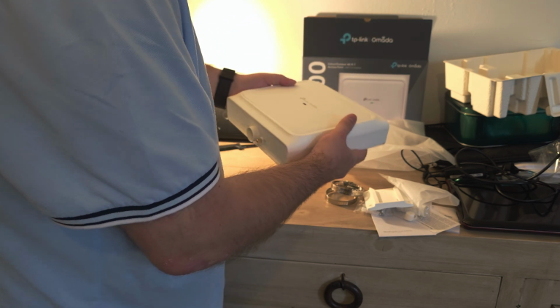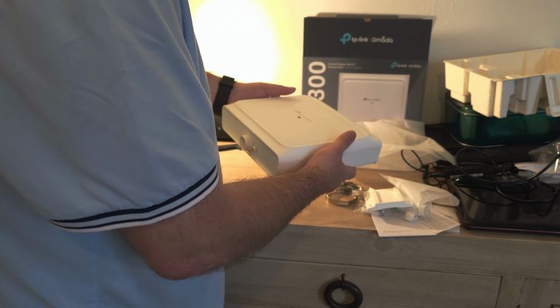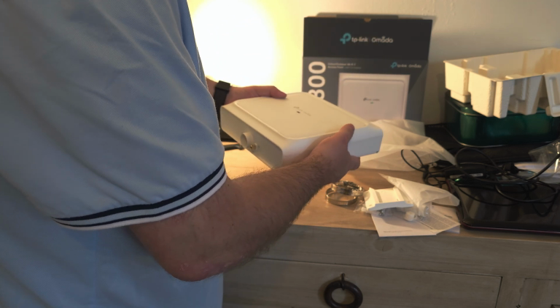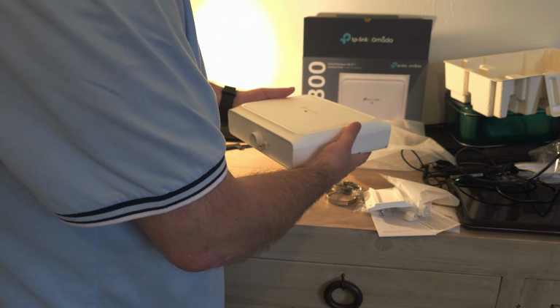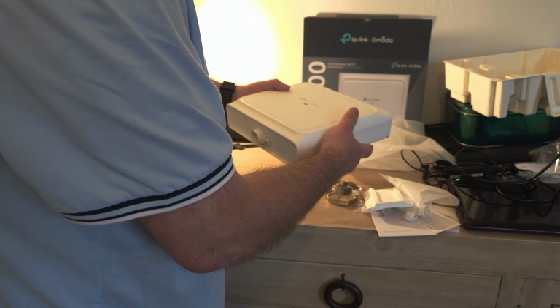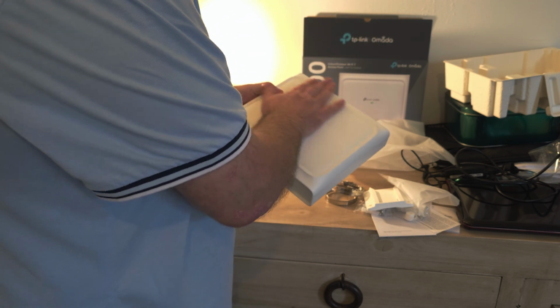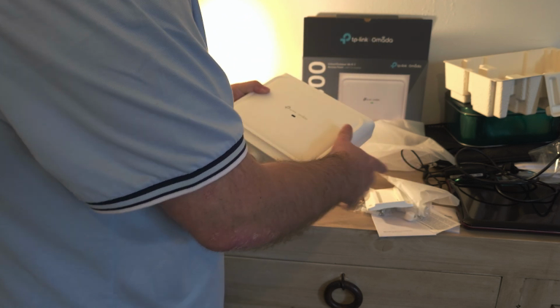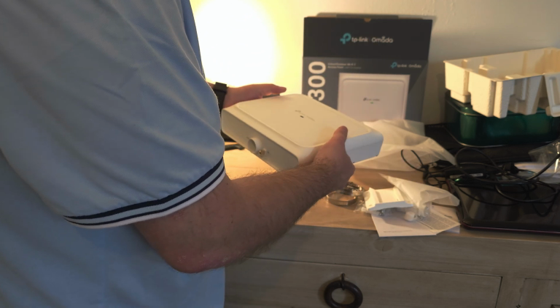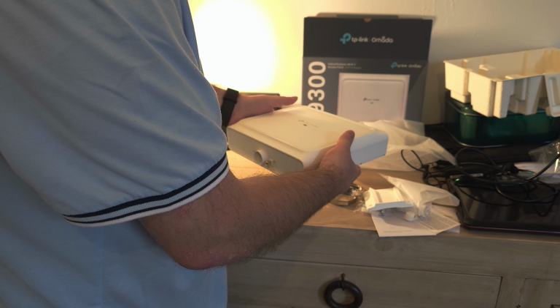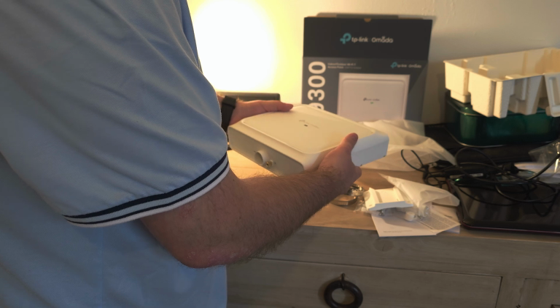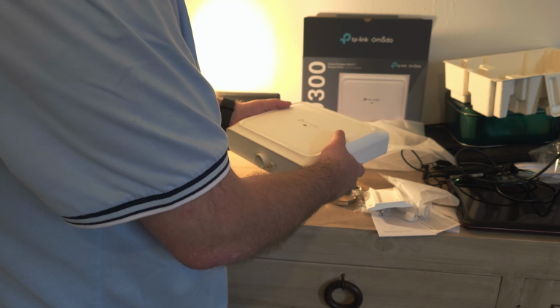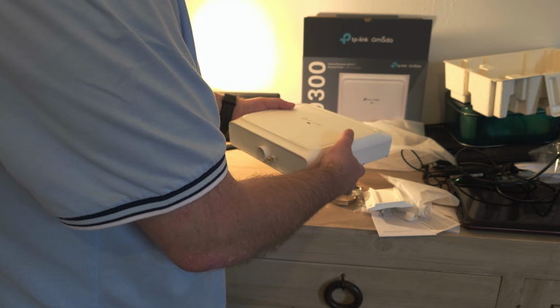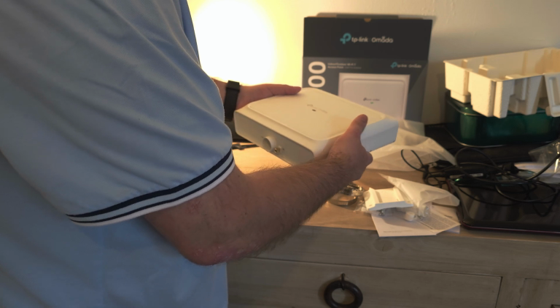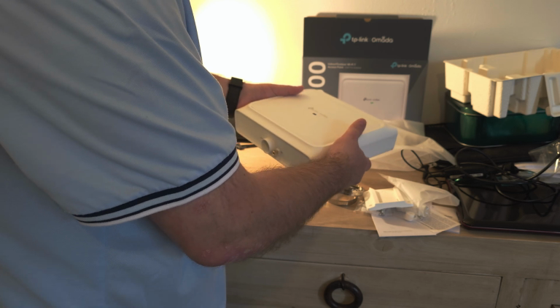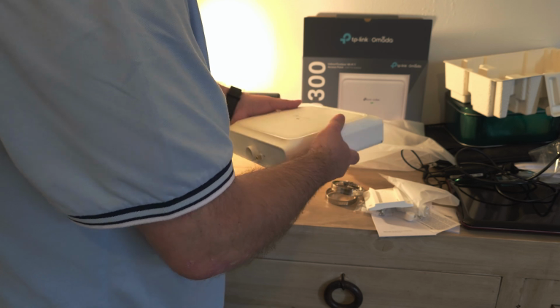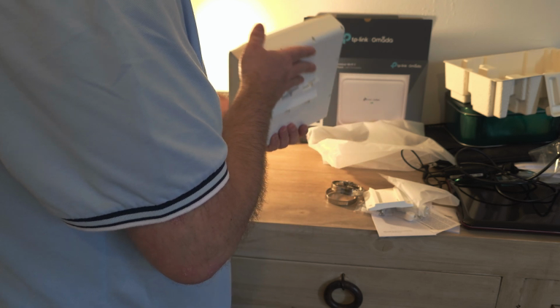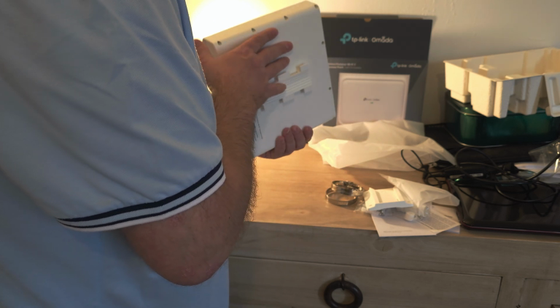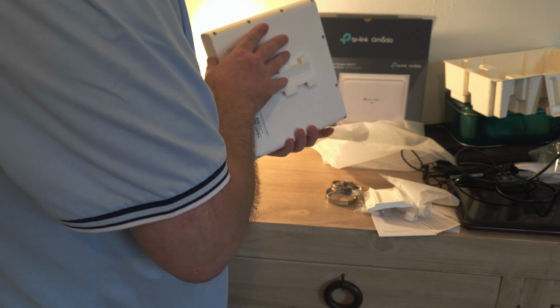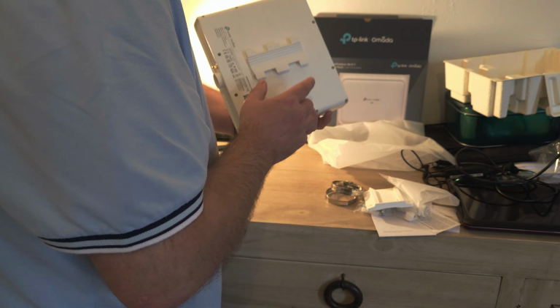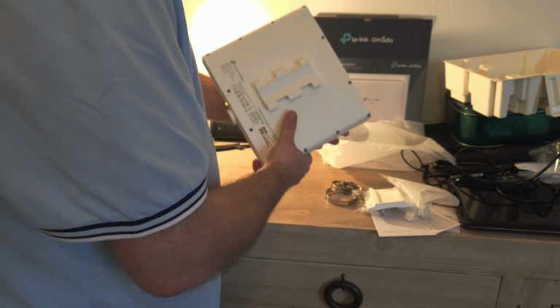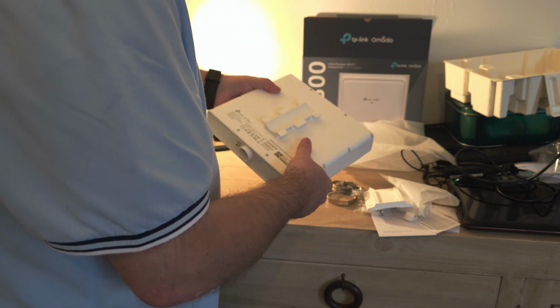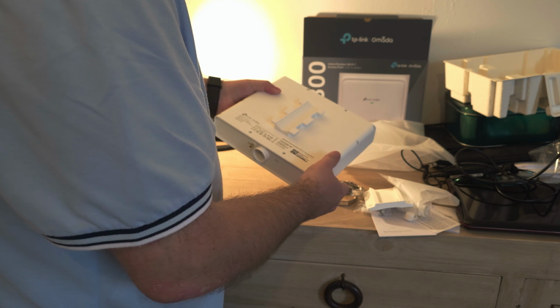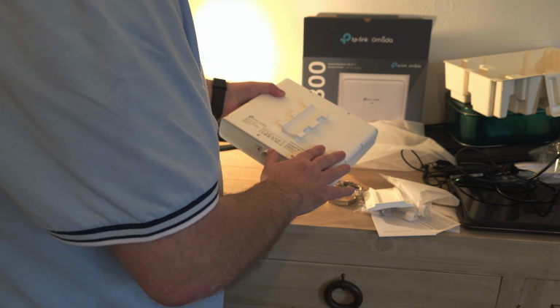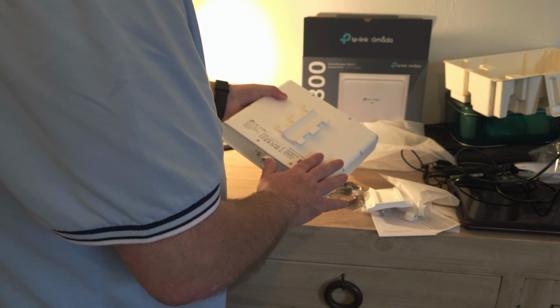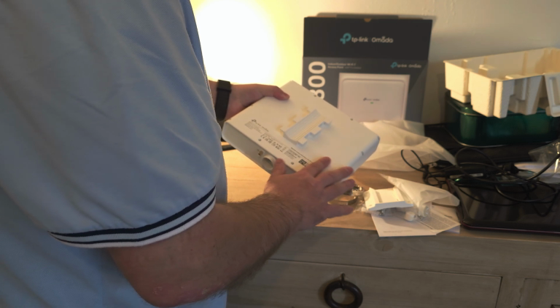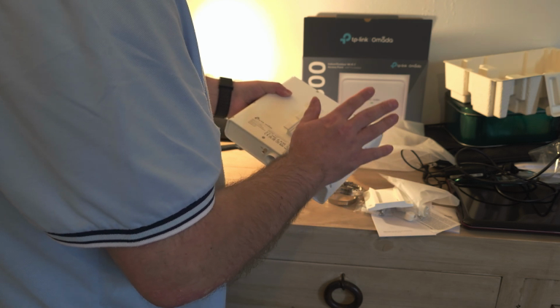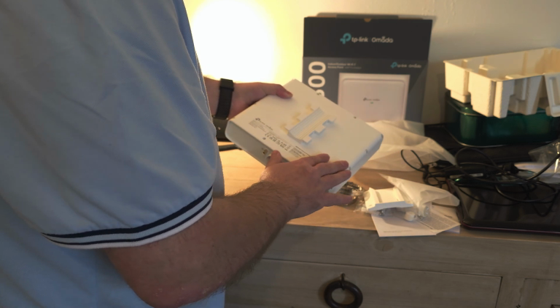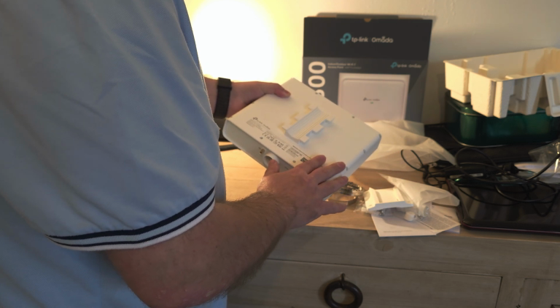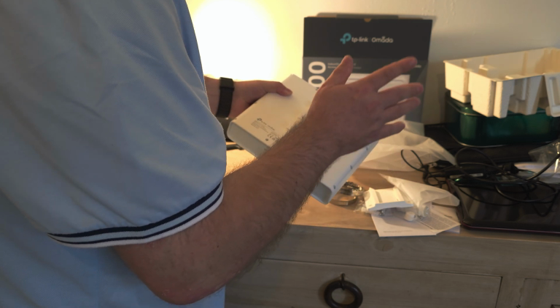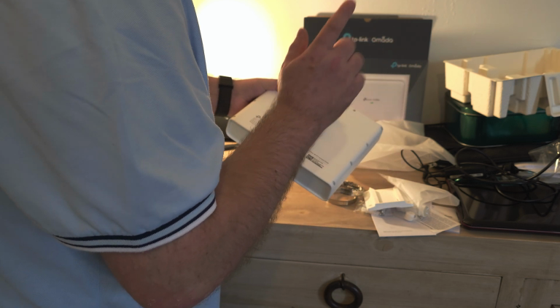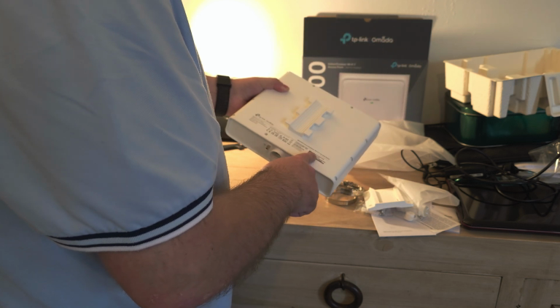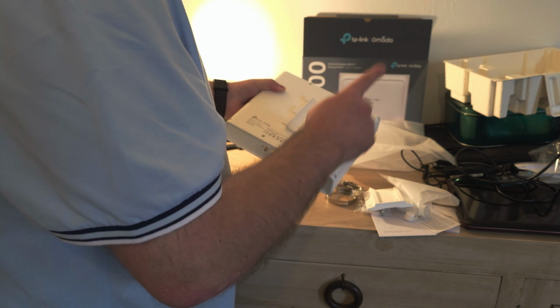To be honest, it's quite heavy — like 2 kg or something. For an access point that's quite heavy. But I'm not going to say it is bad; I still have to test it and I will do that later.